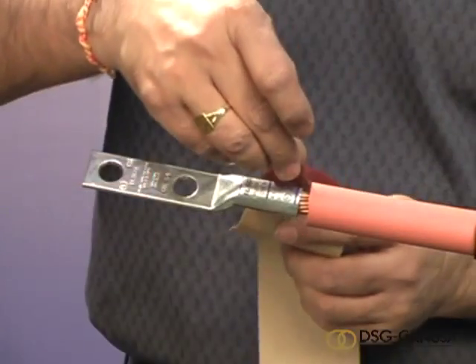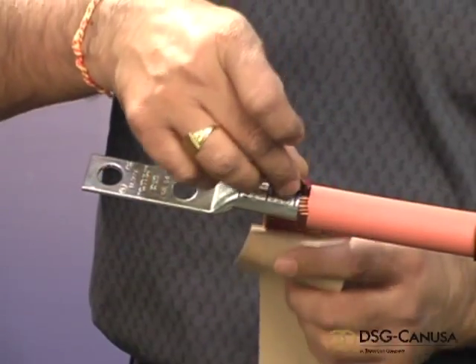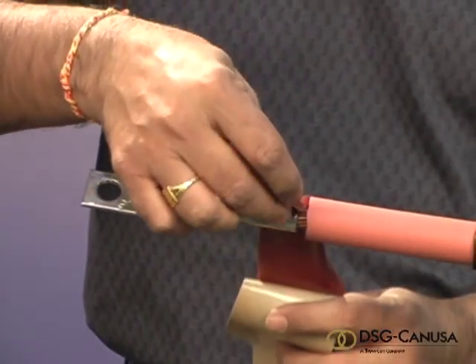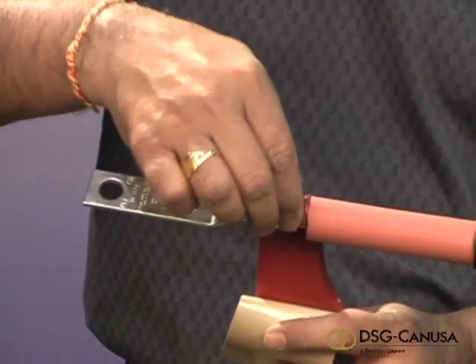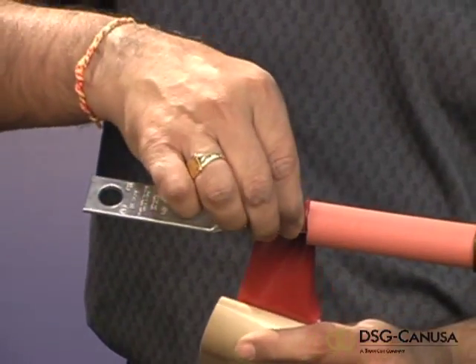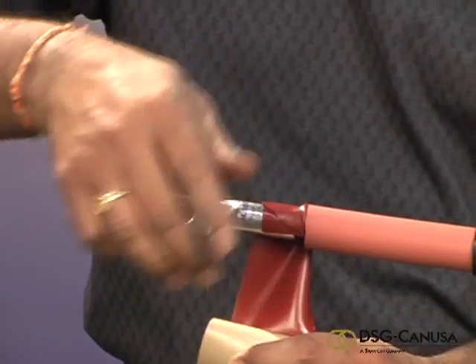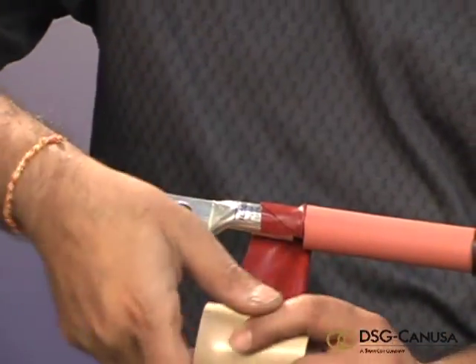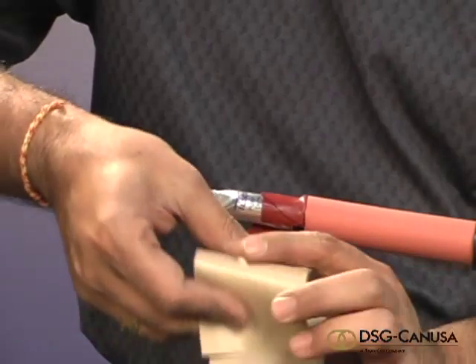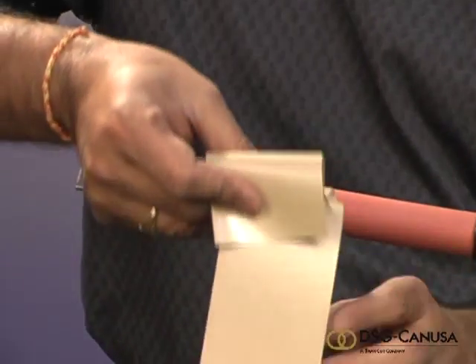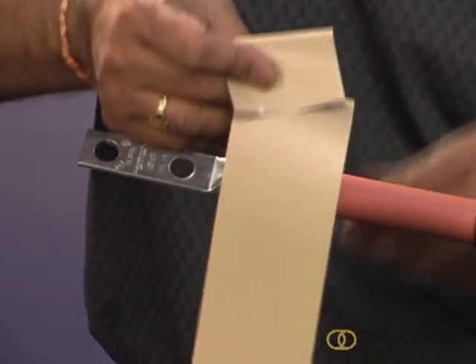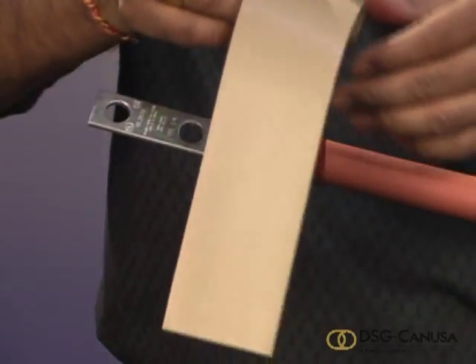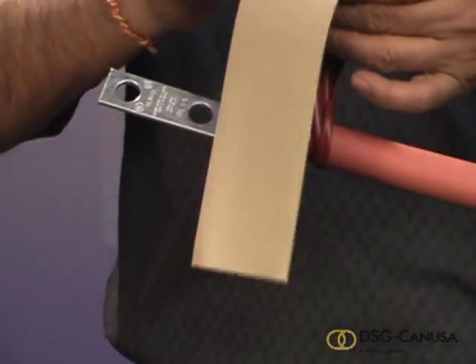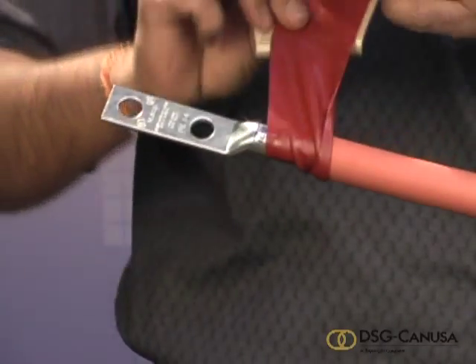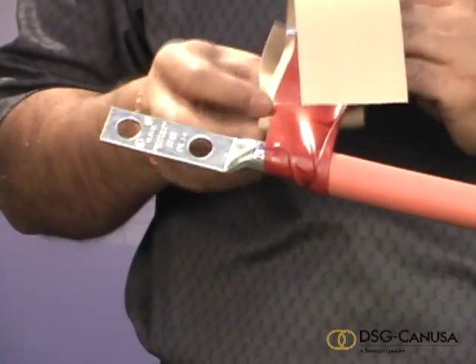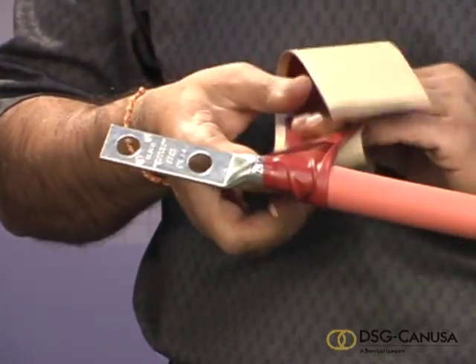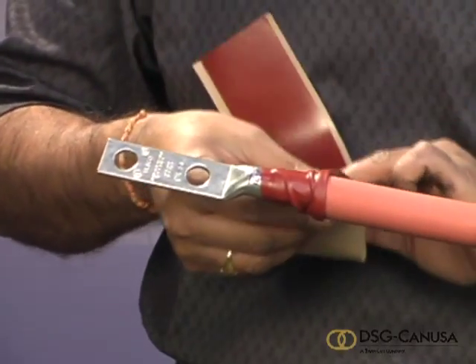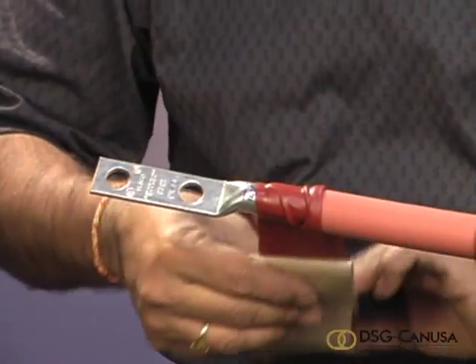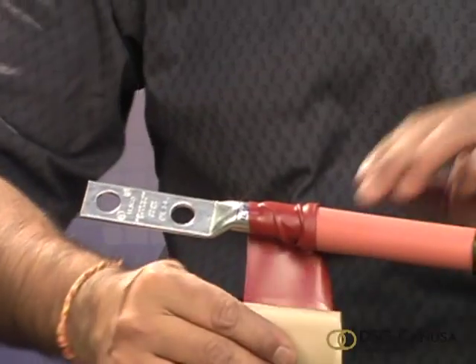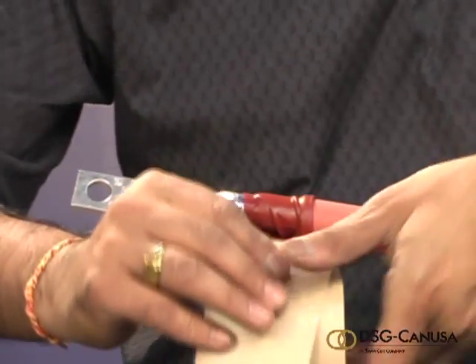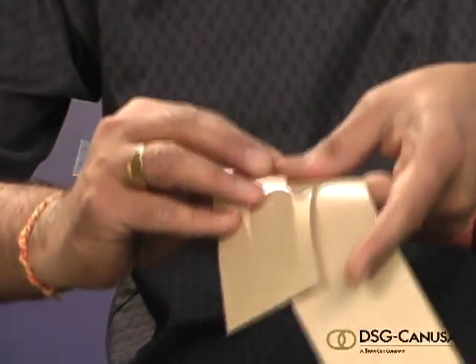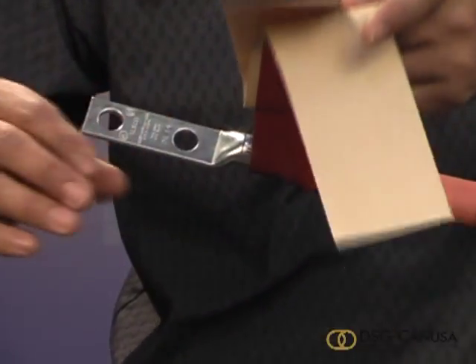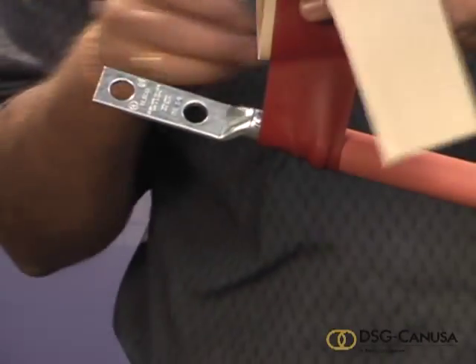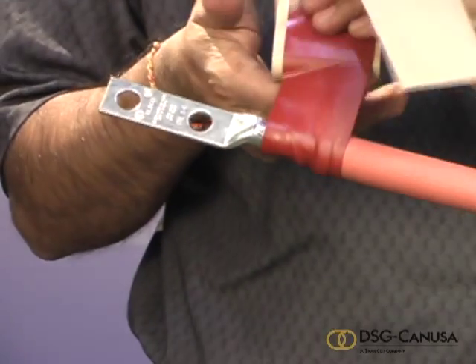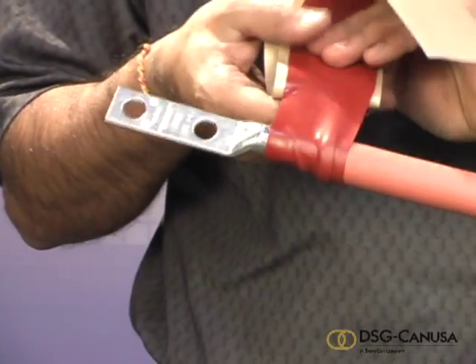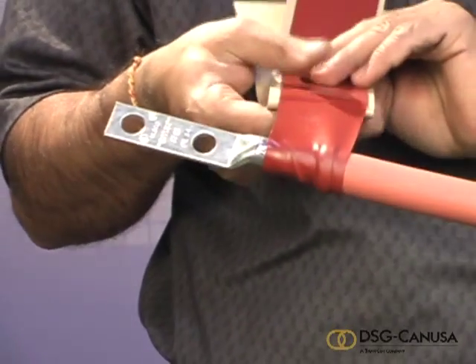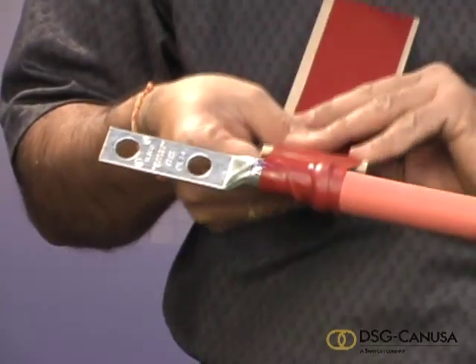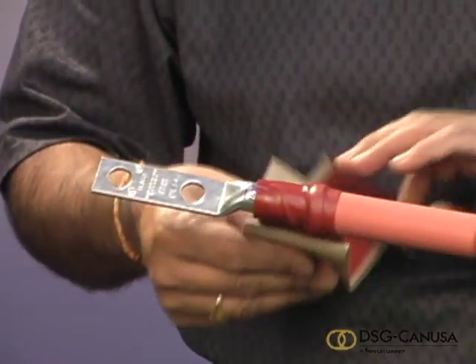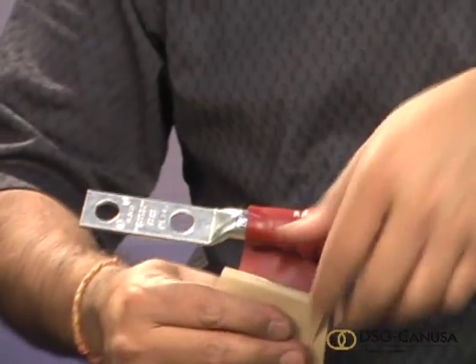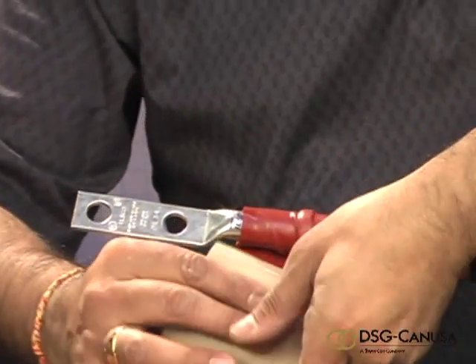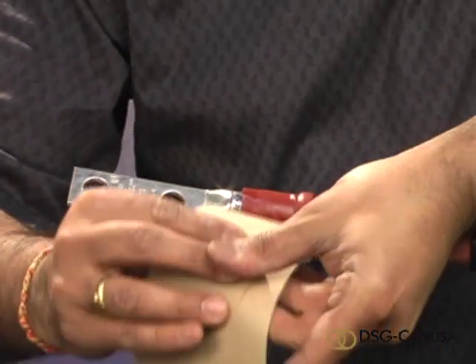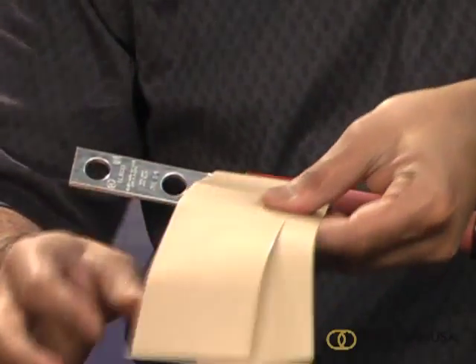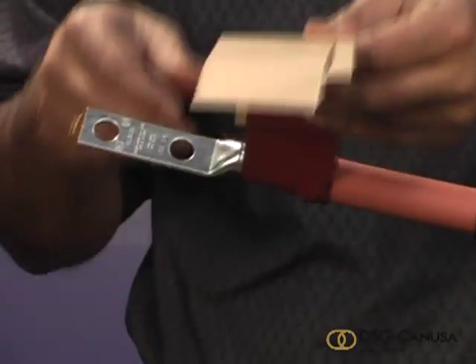Apply two or more layers of red sealant as required to build up the lug barrel, making it equal to the insulation outside diameter. Overlap one layer onto the insulation for half an inch as shown.